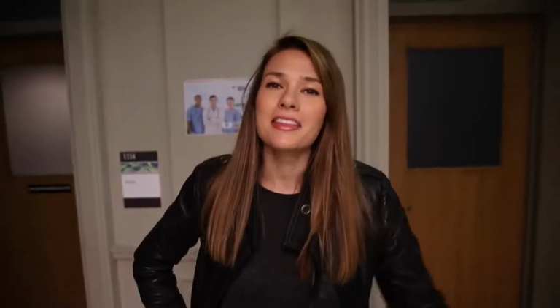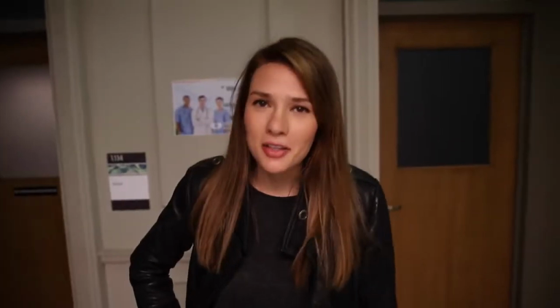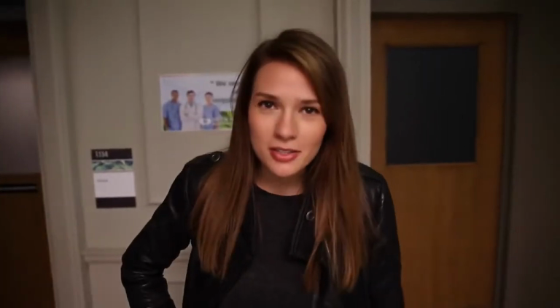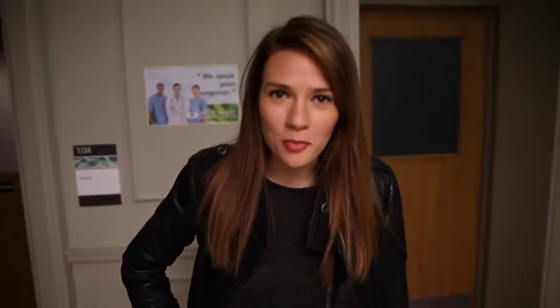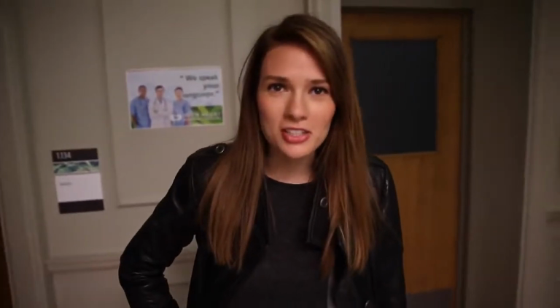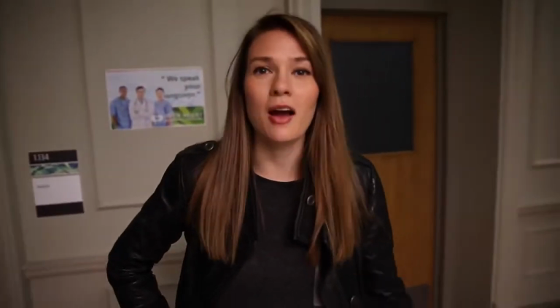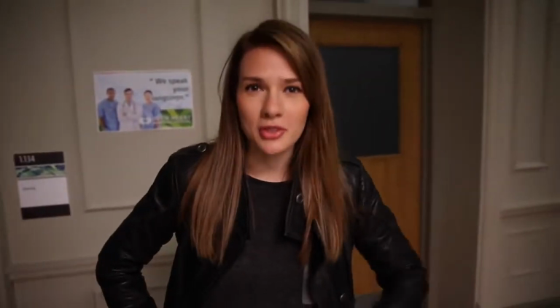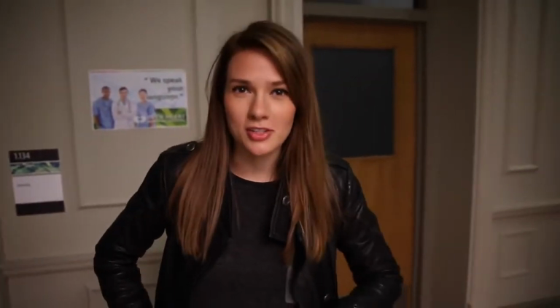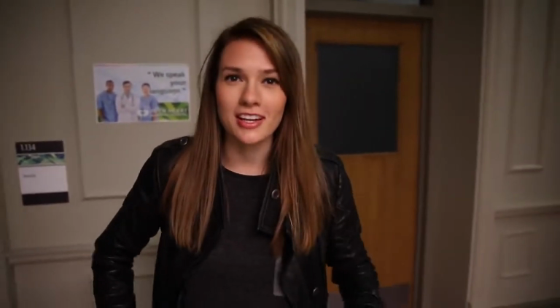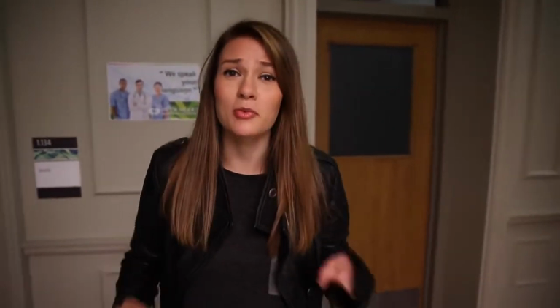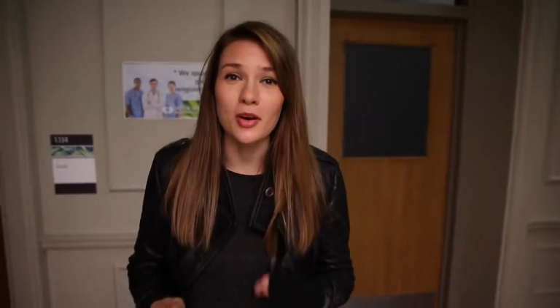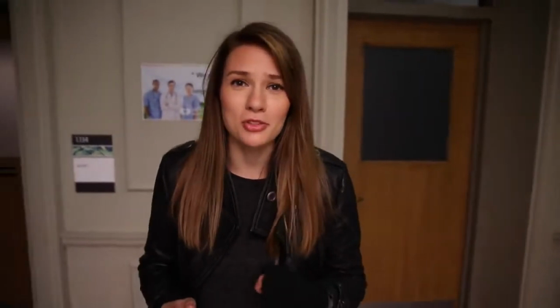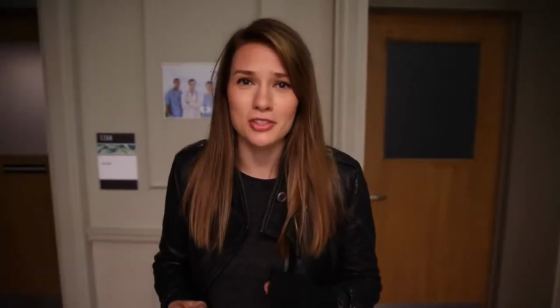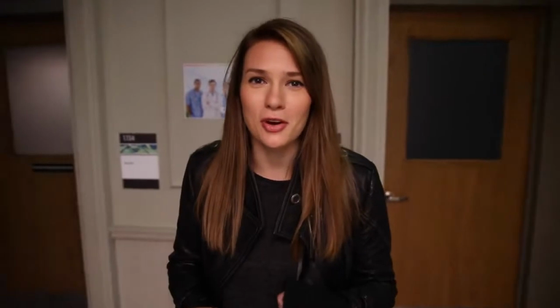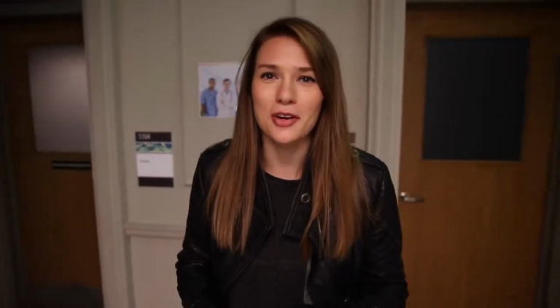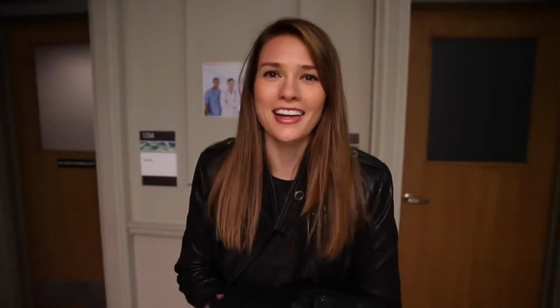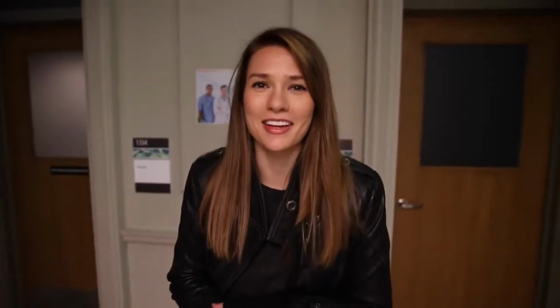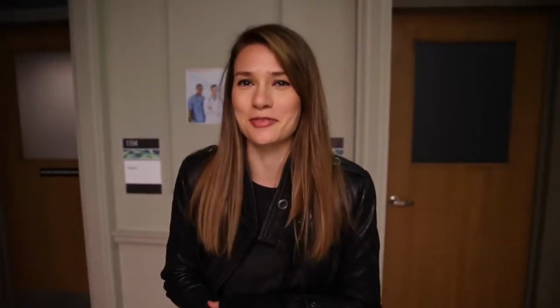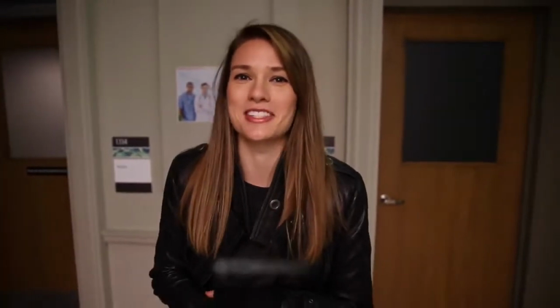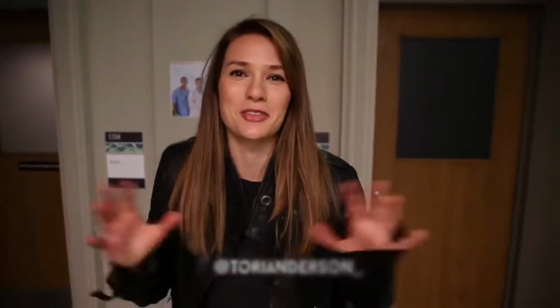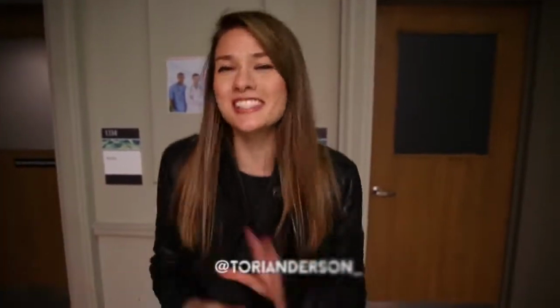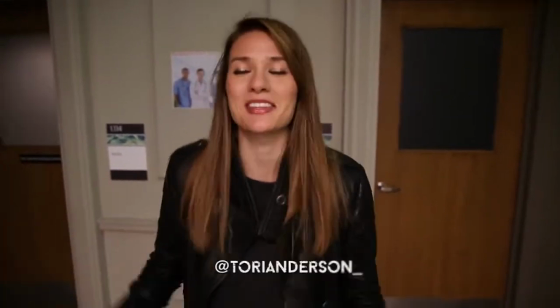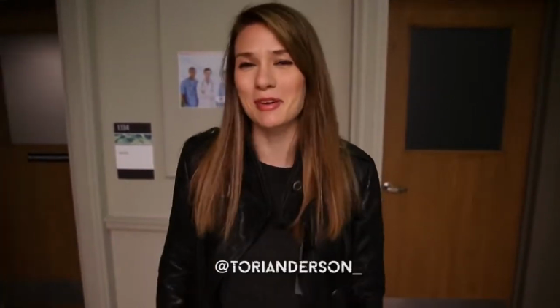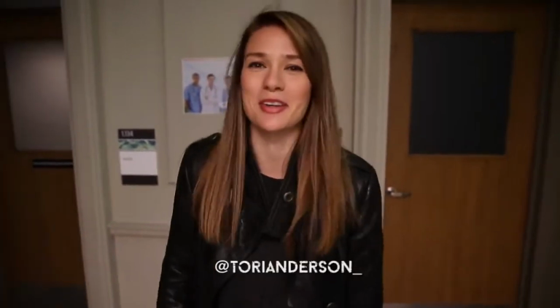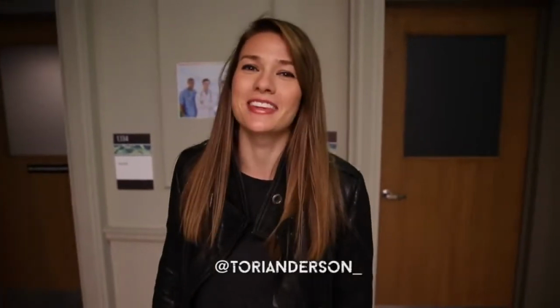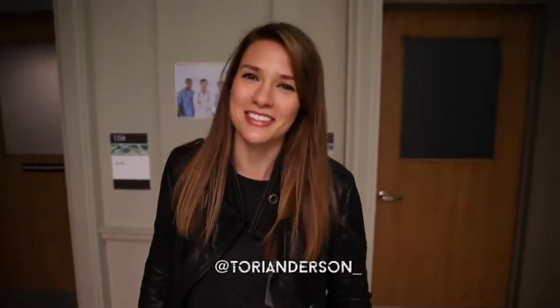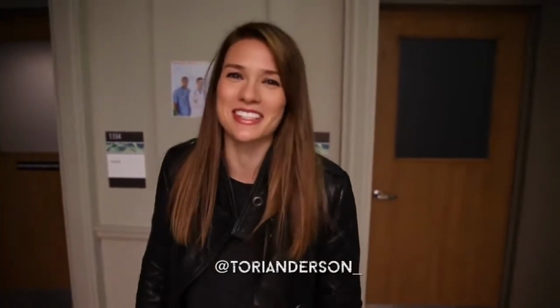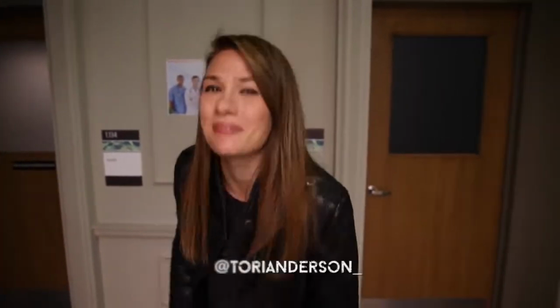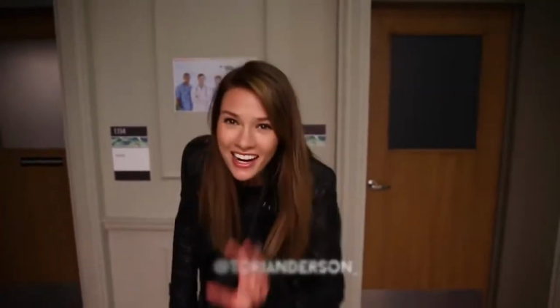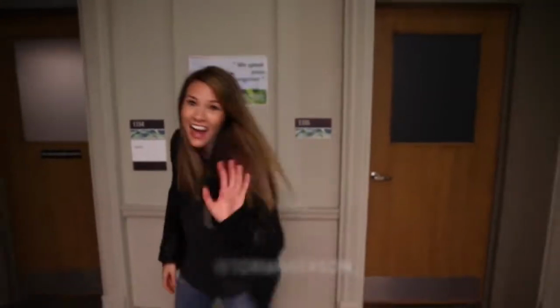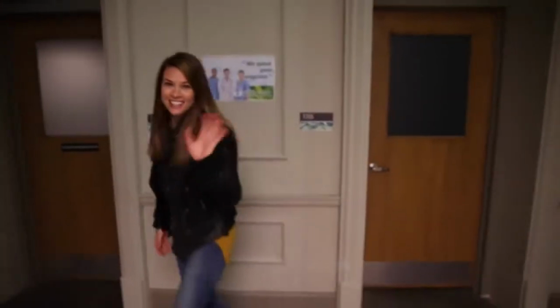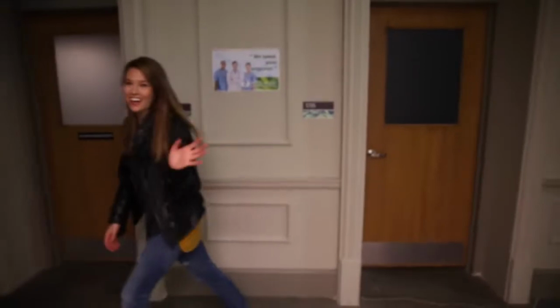Thank you guys so much. I'm Tori Anderson and I really hope you enjoy the show. I look forward to seeing all the tweets and everything about it. Thanks so much — bye guys, see ya!